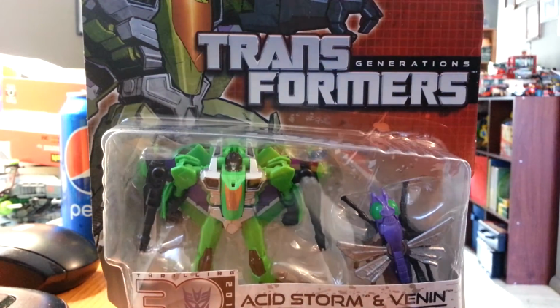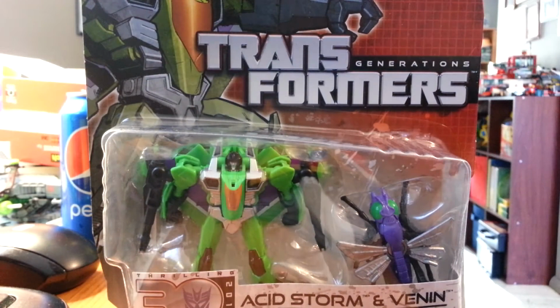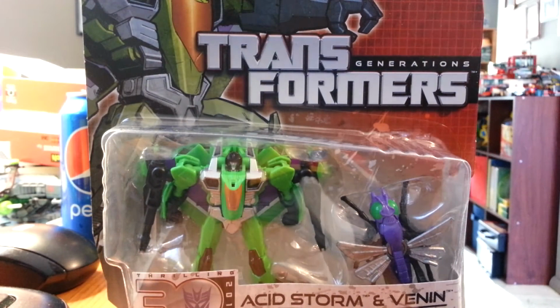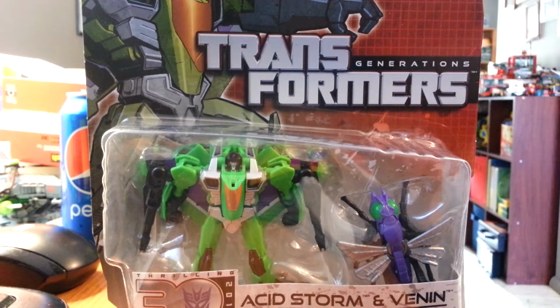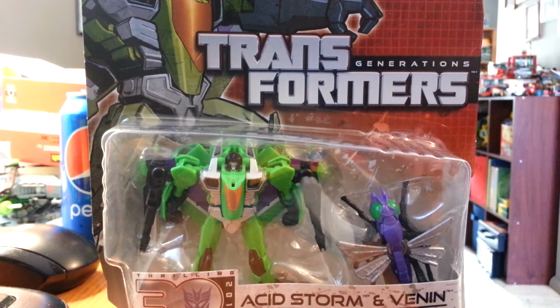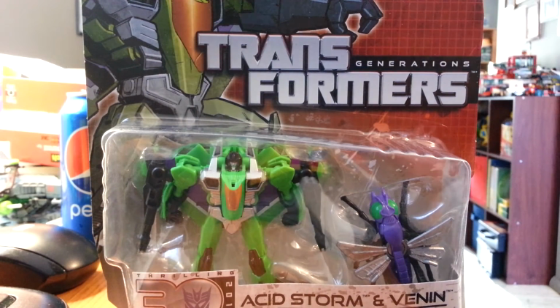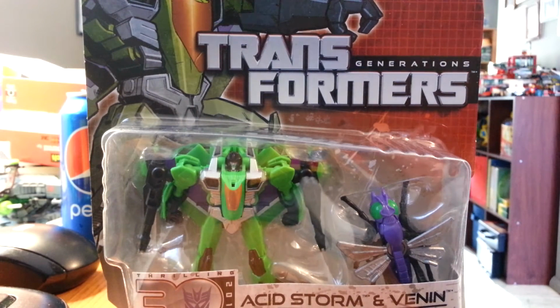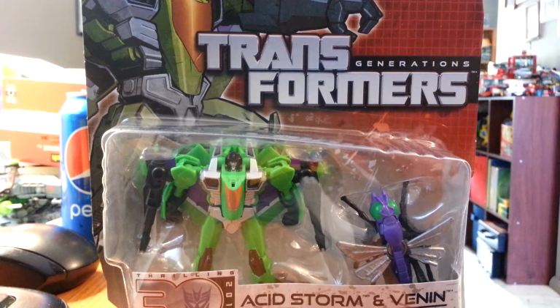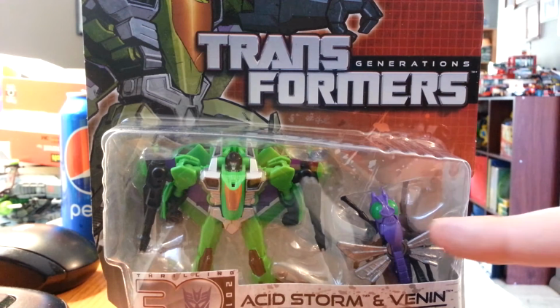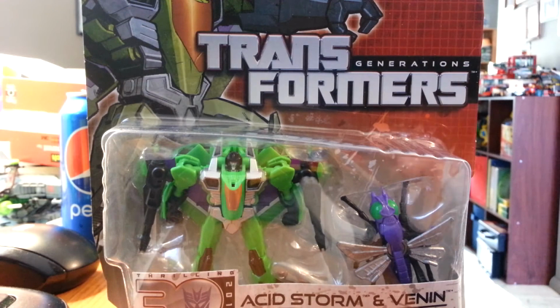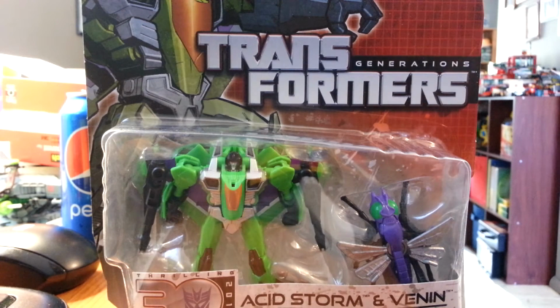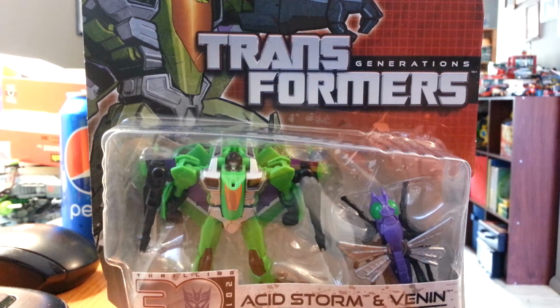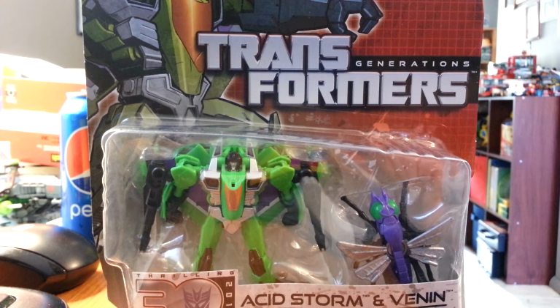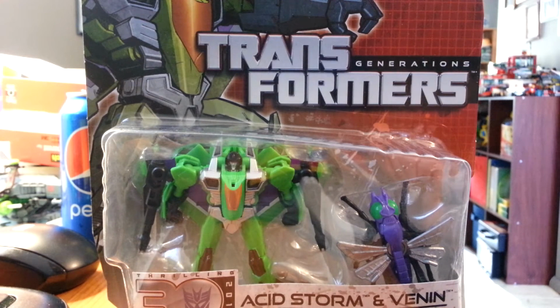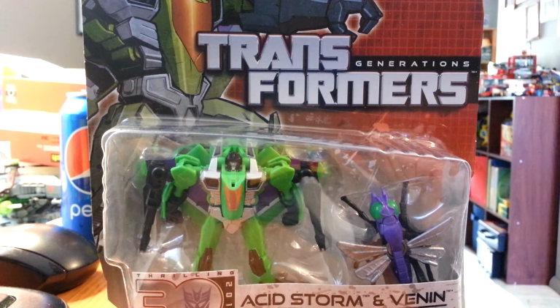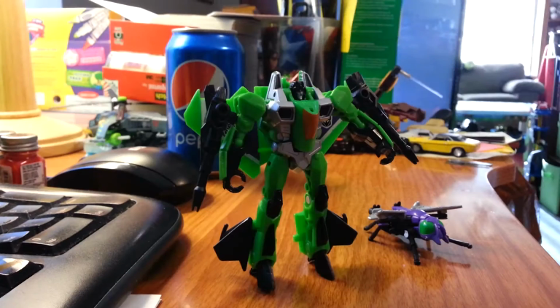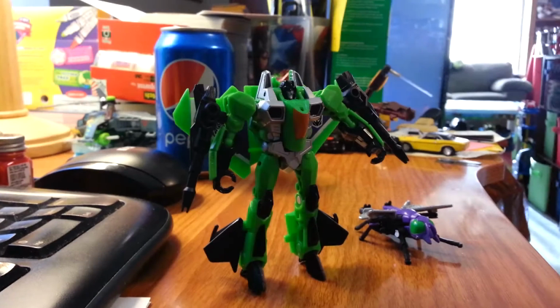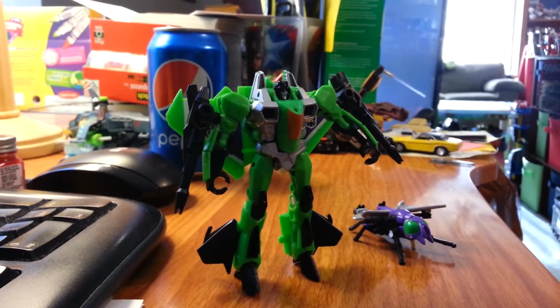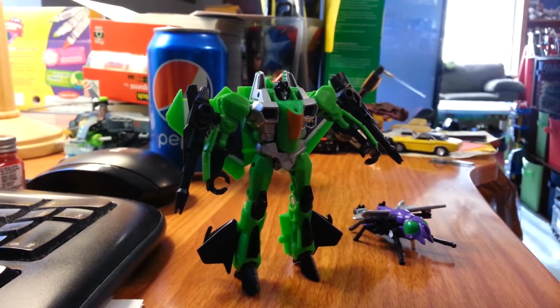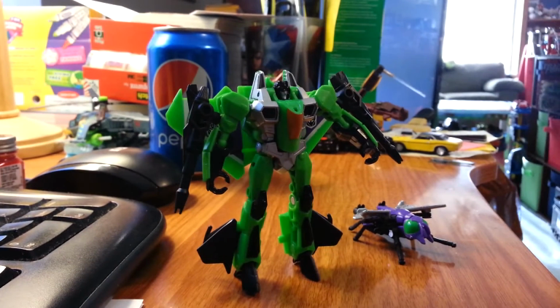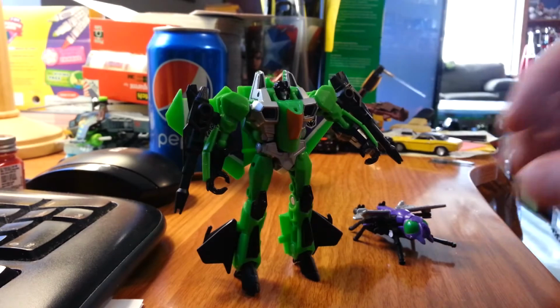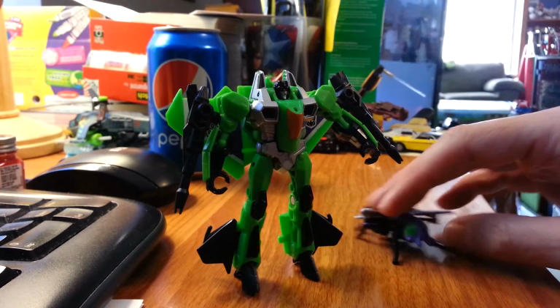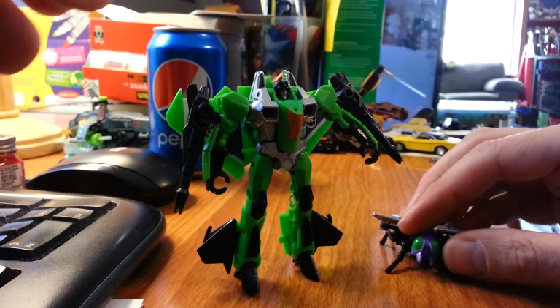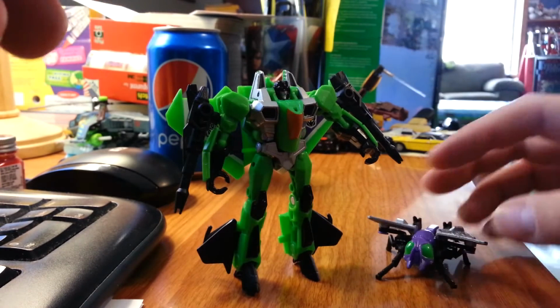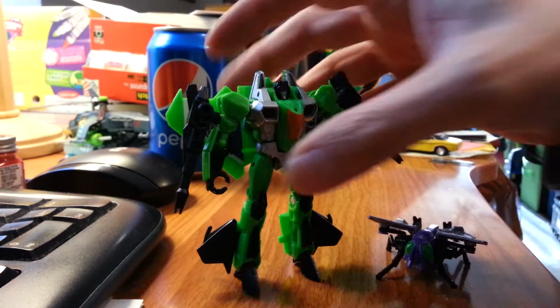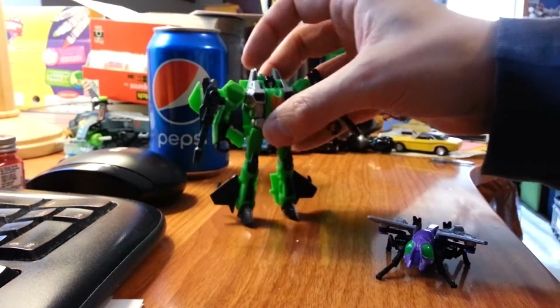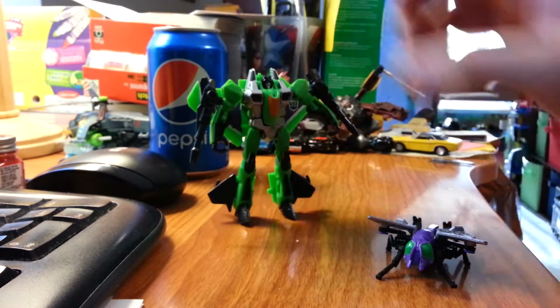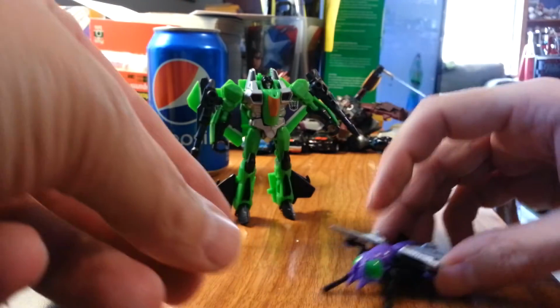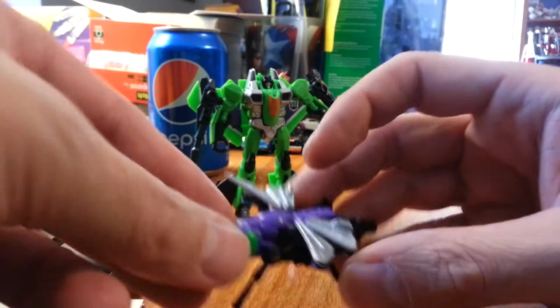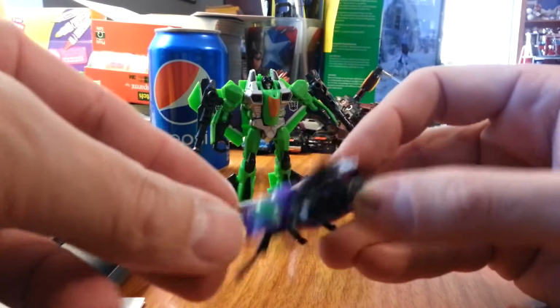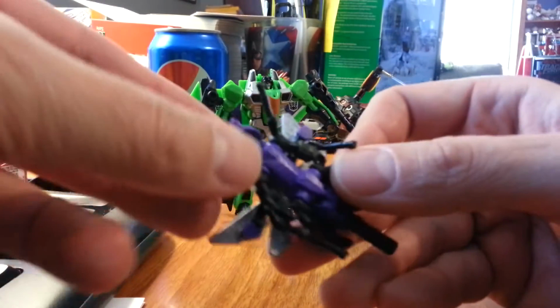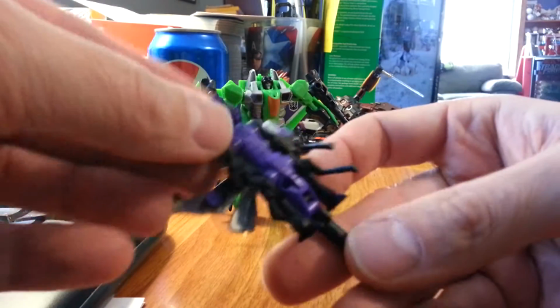Stand by while we open this up and try to figure out who was the old Minicon. Alright folks, we're back. So we have Venon. Let's do Venon first, the little Insecticon.